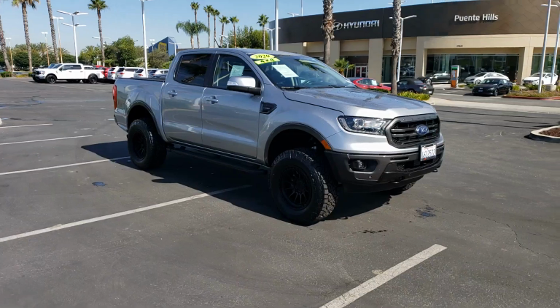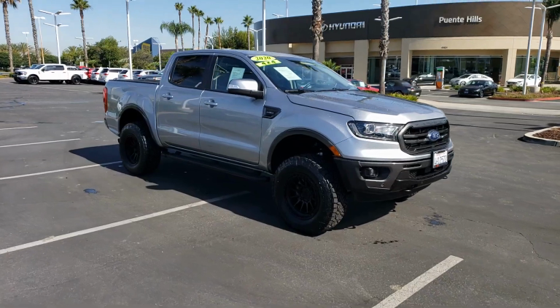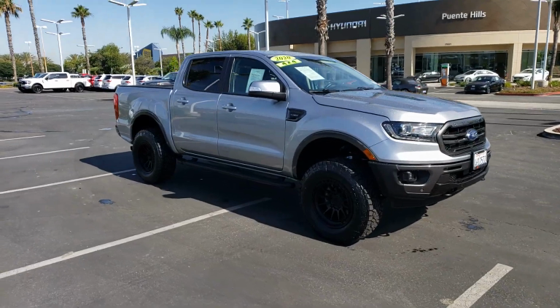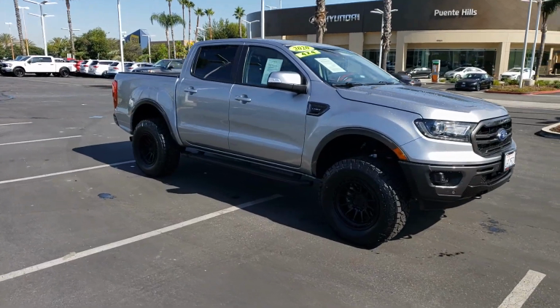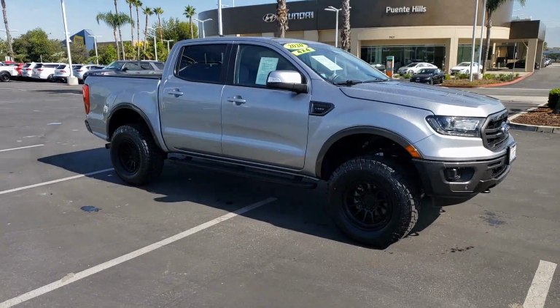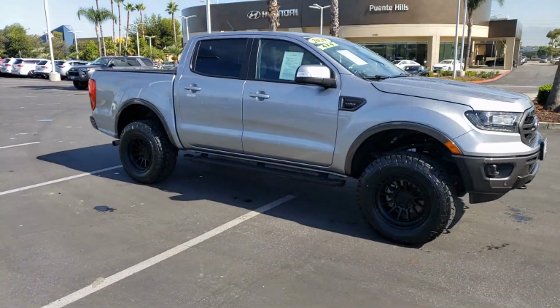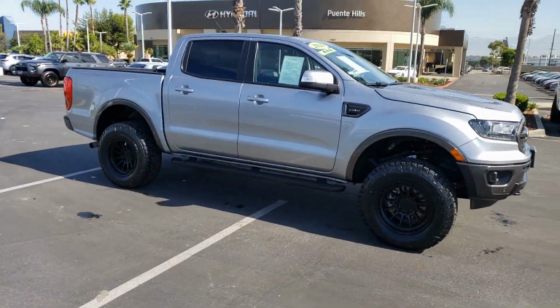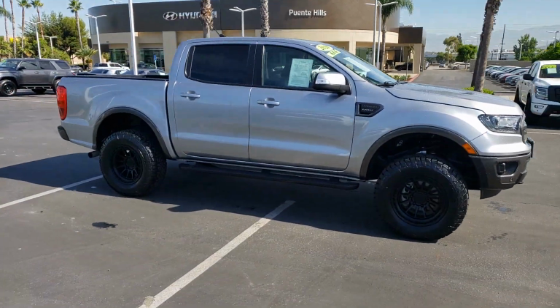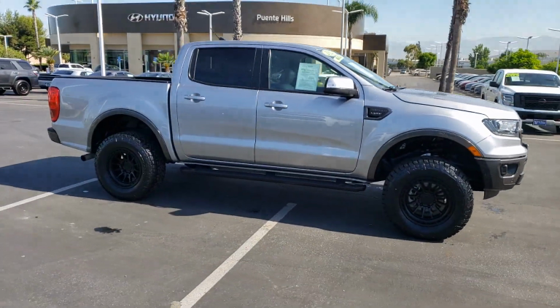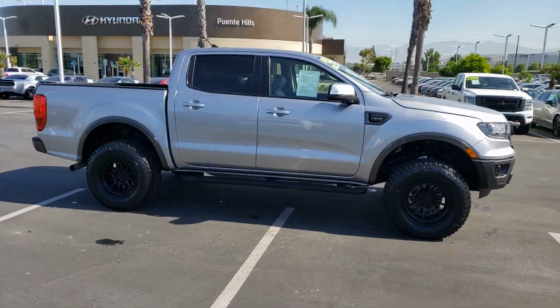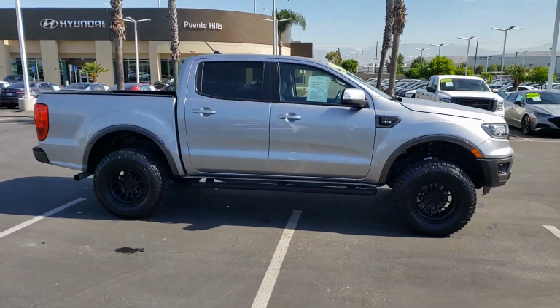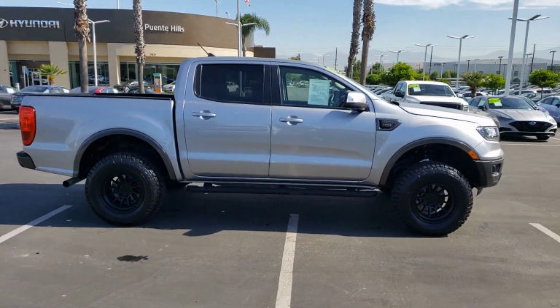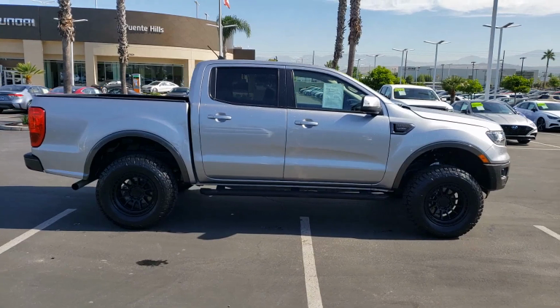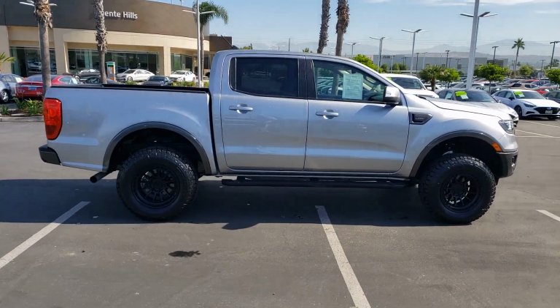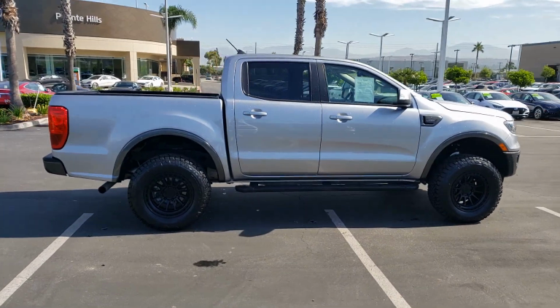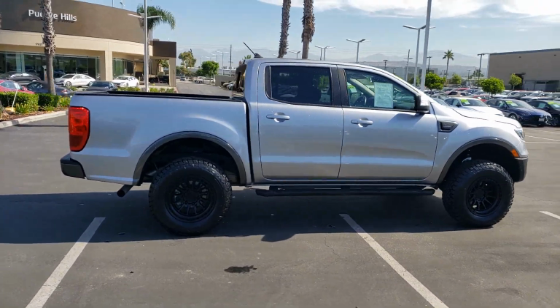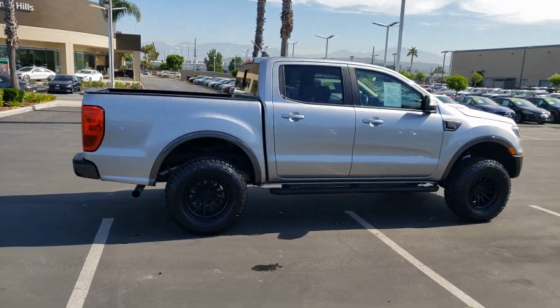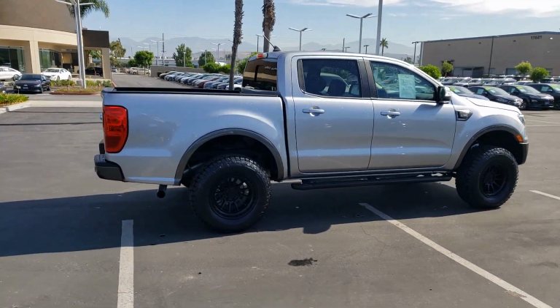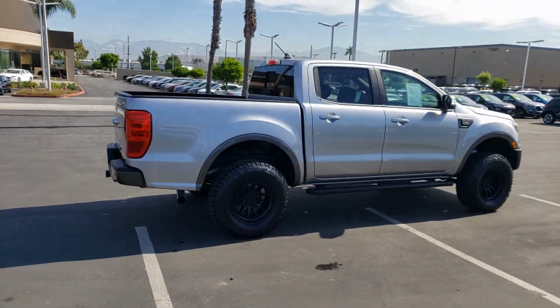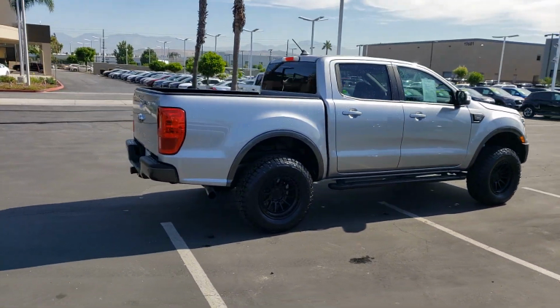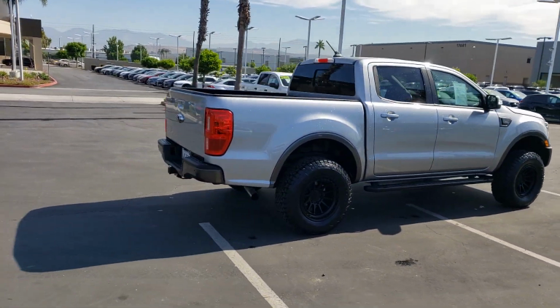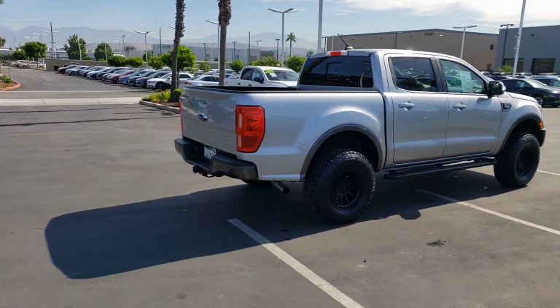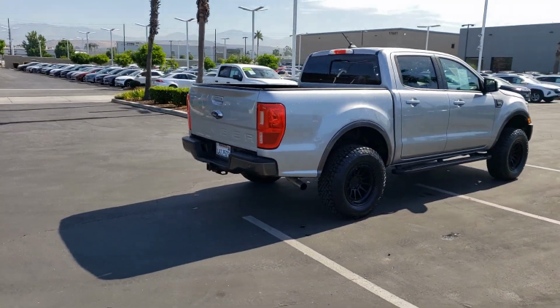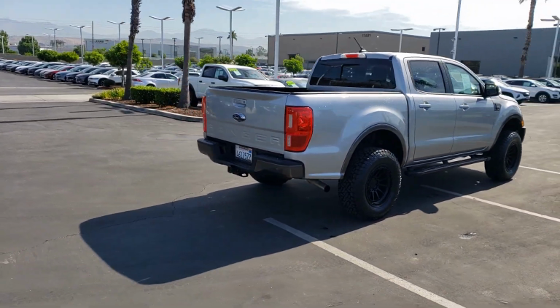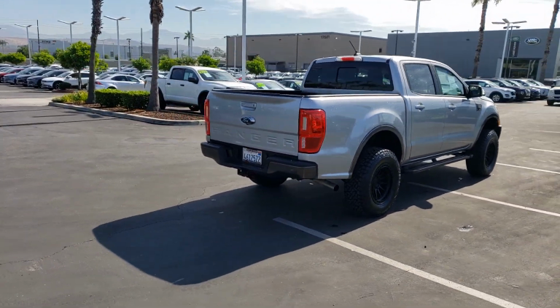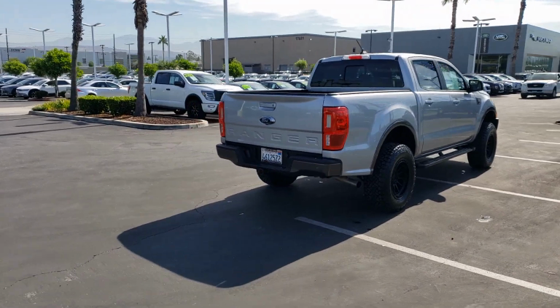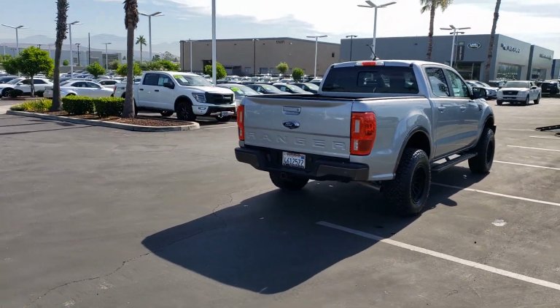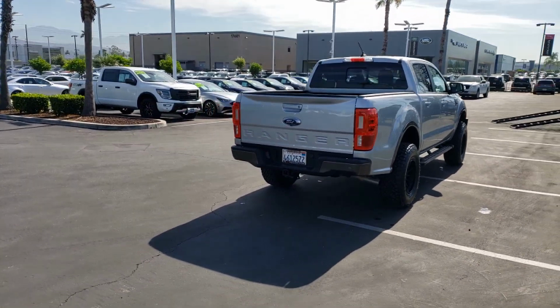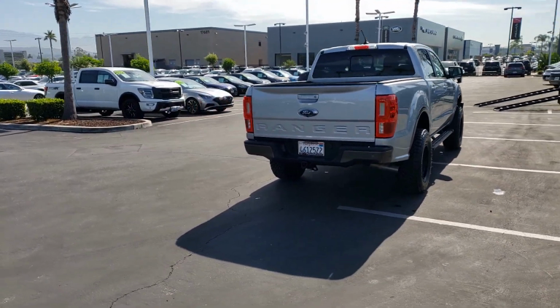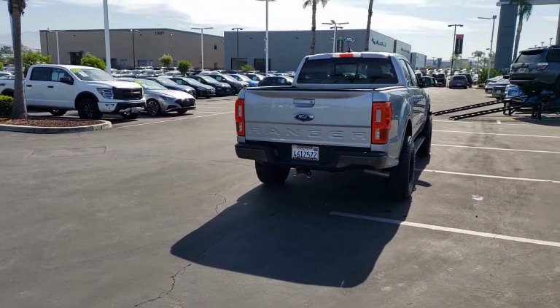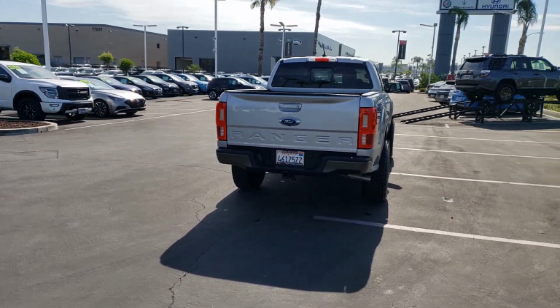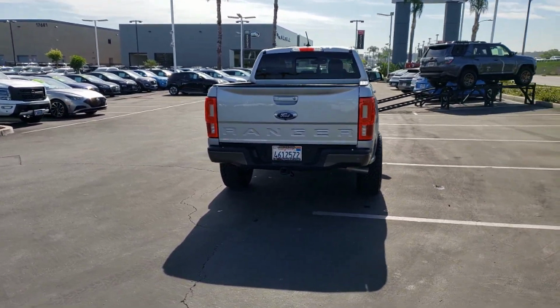Get a feel for the 2020 Ford Ranger. With less than 15,000 miles on the odometer, this vehicle provides excellent value. Here's a Ford Ranger, the midsize pickup that's both smart and tough.